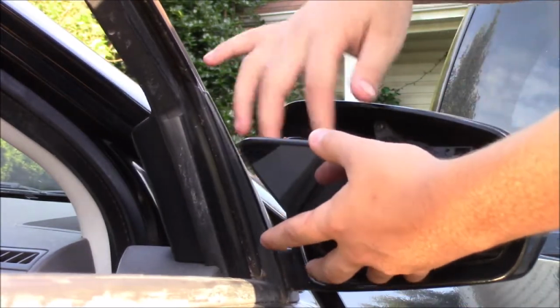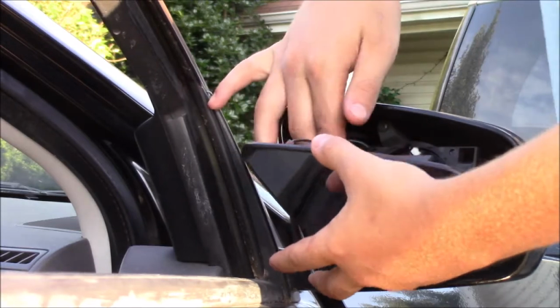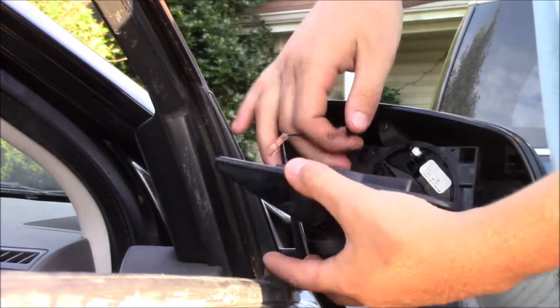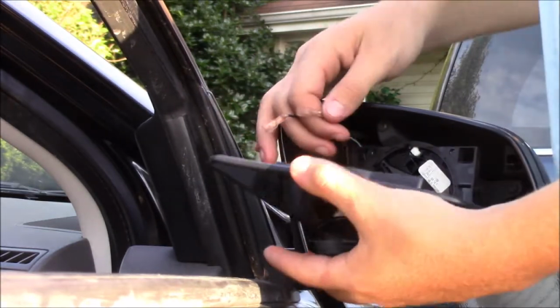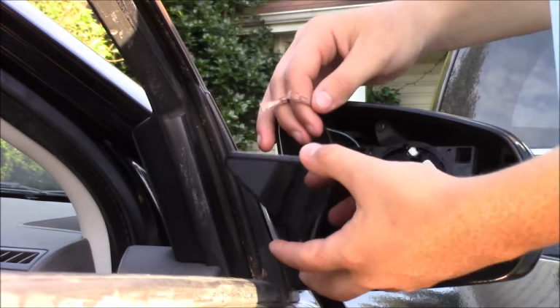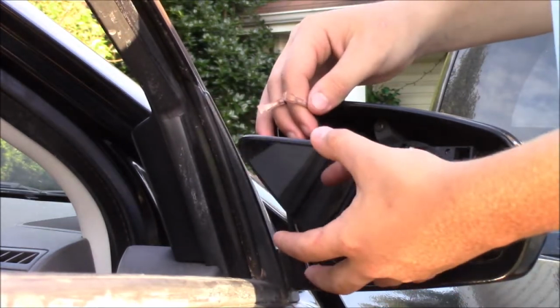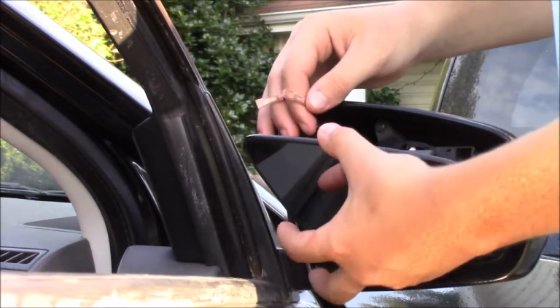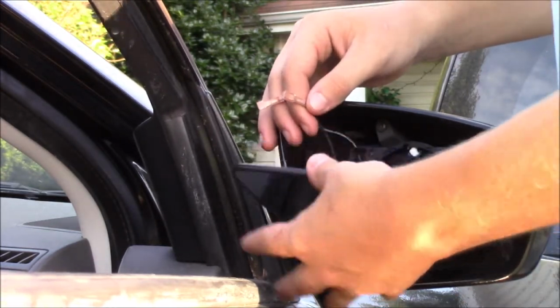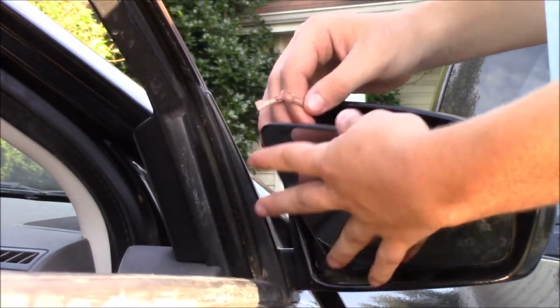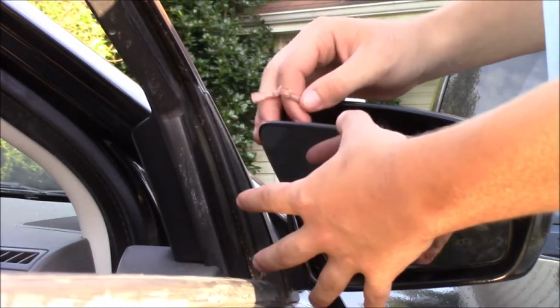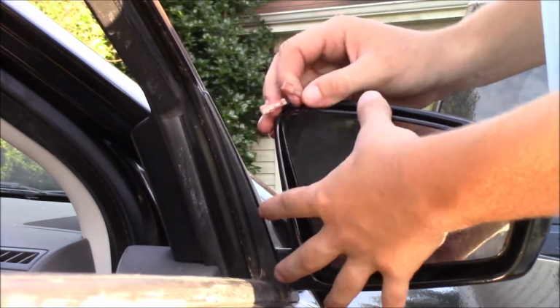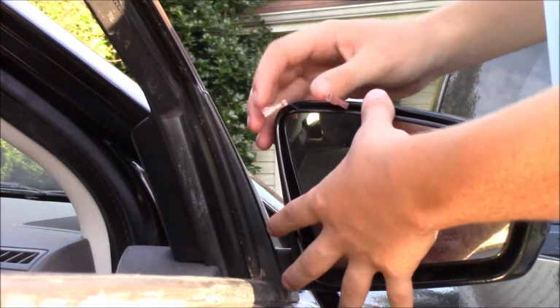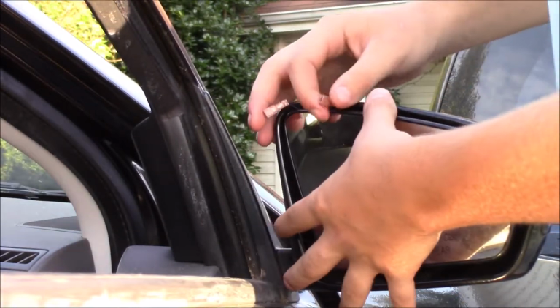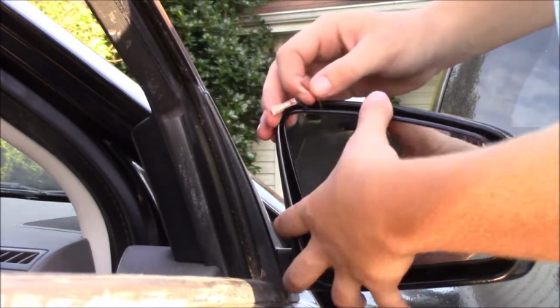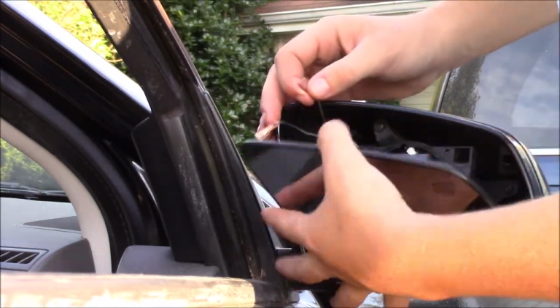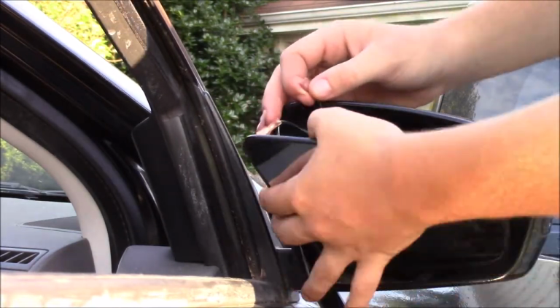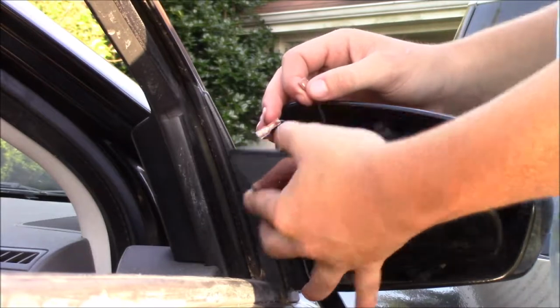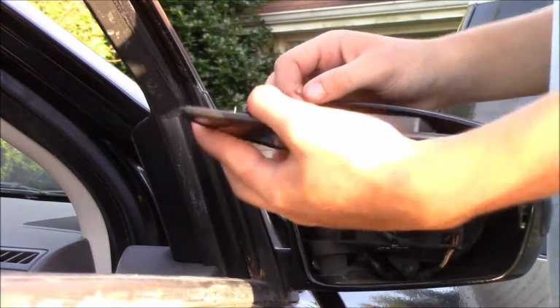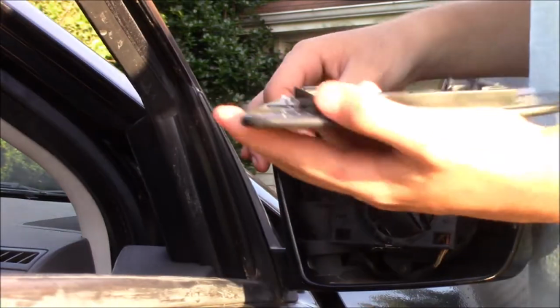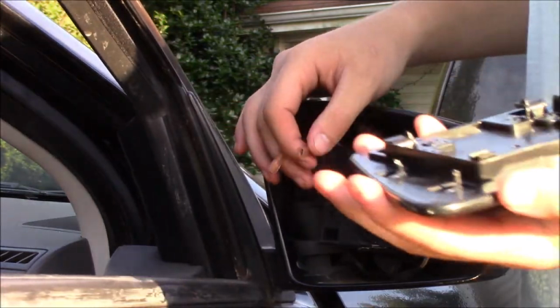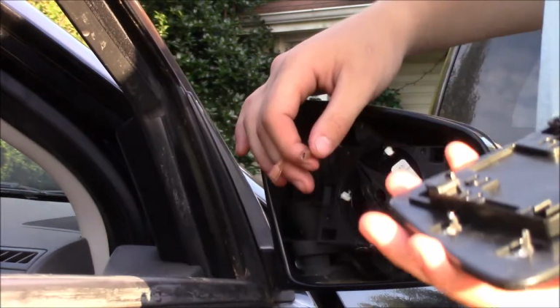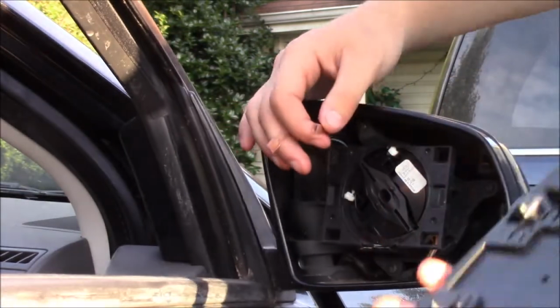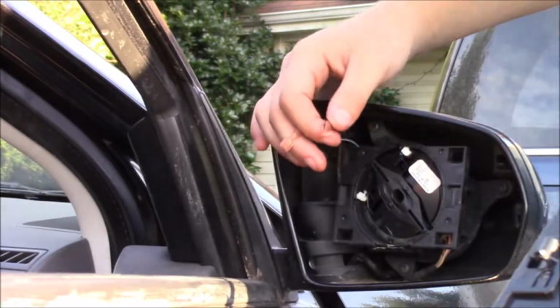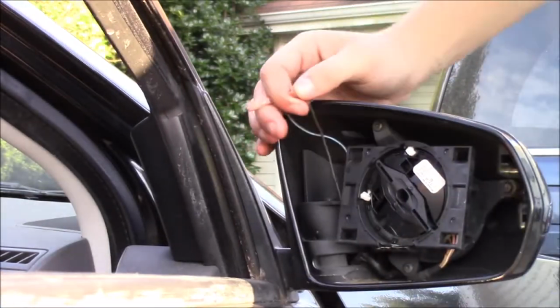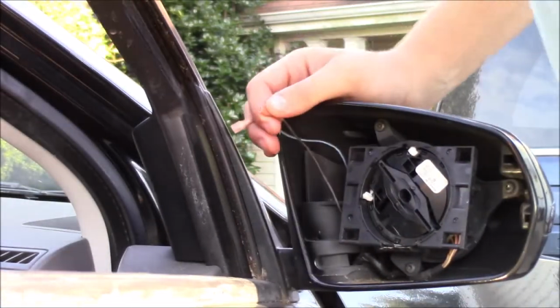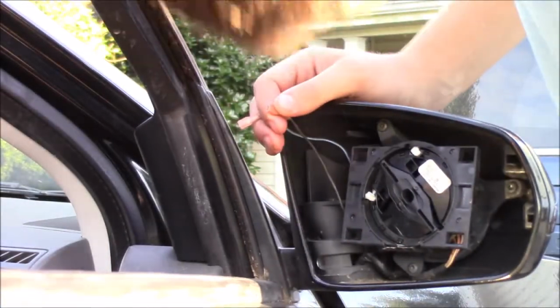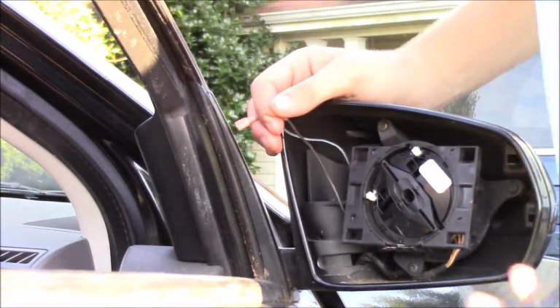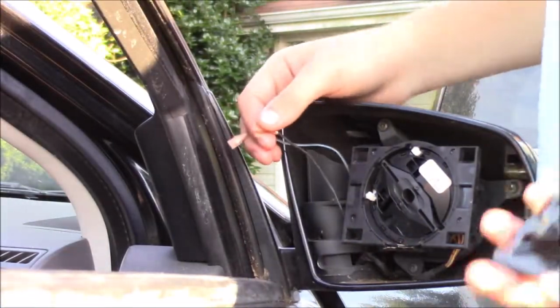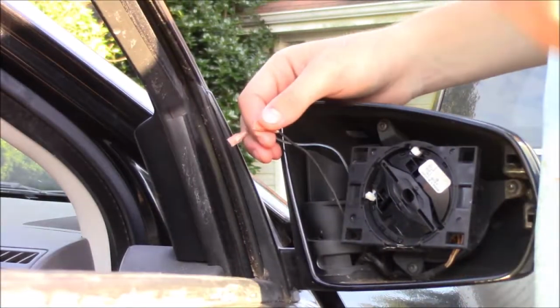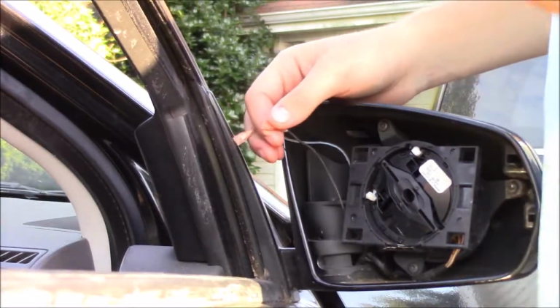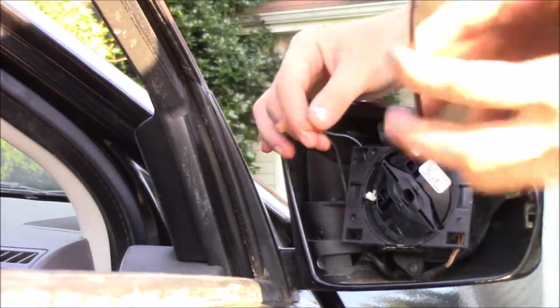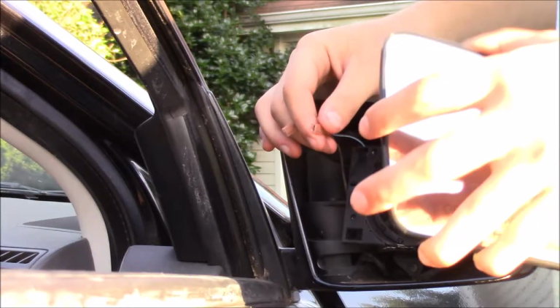You can put it in without plugging those in first, so it's just going to slide down and then snap in. It's super easy, honestly. This is probably going to be the easiest mirror installation I'll ever do in my whole life.